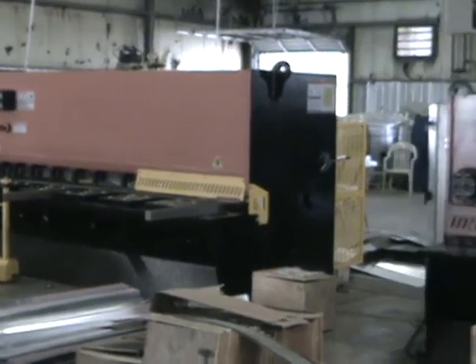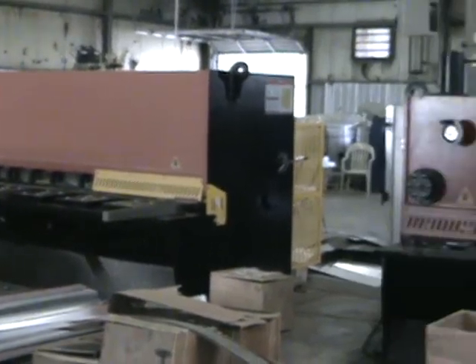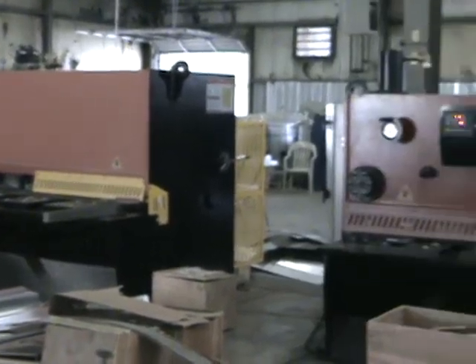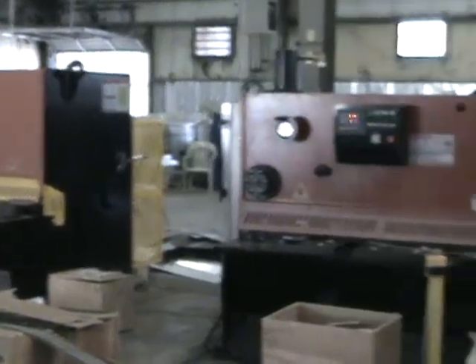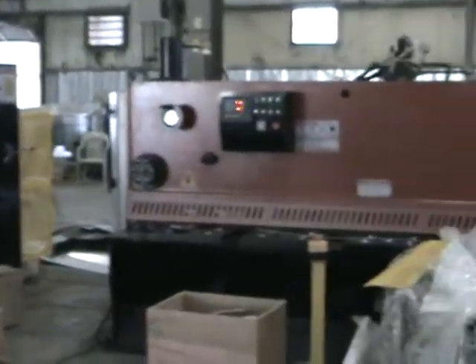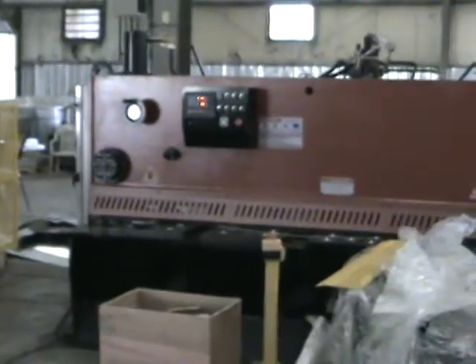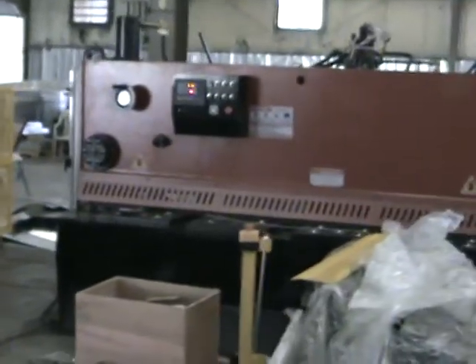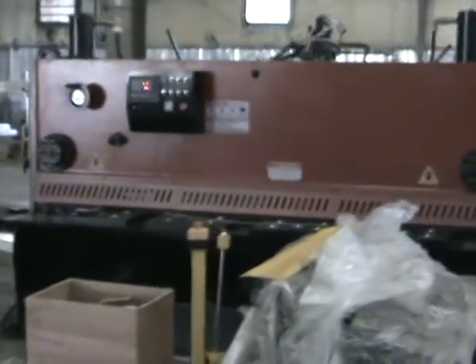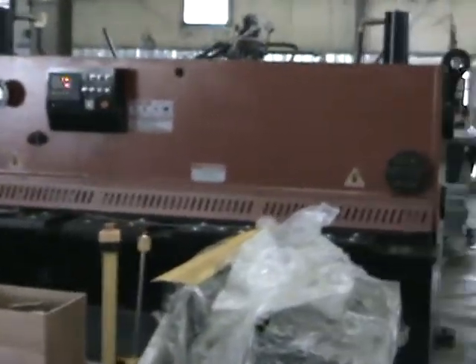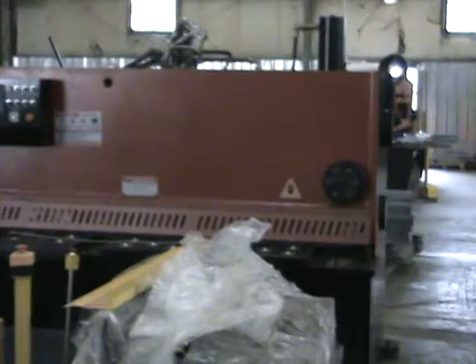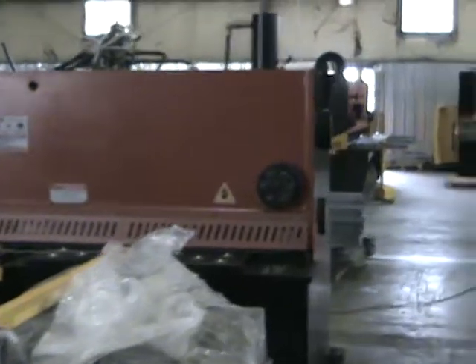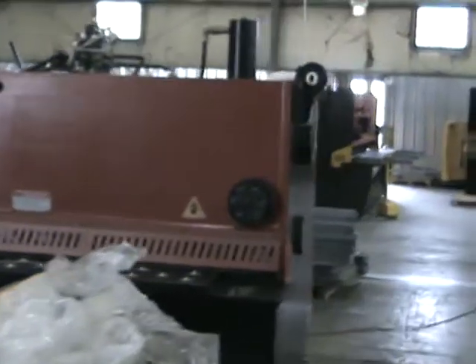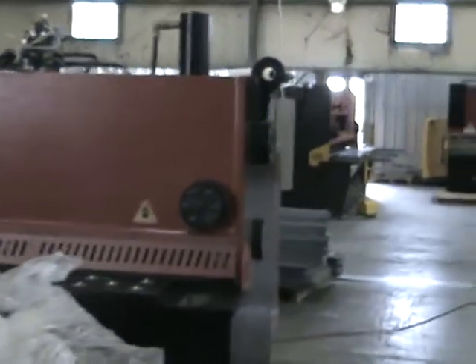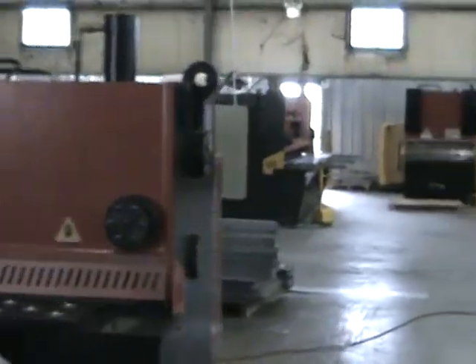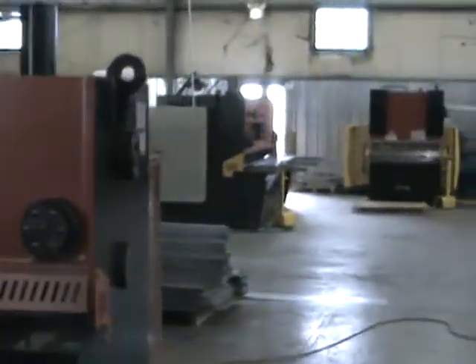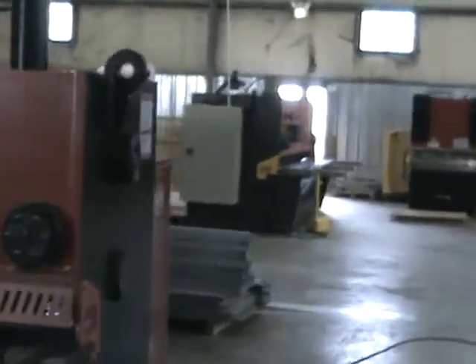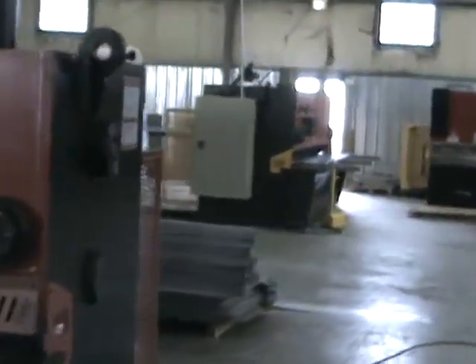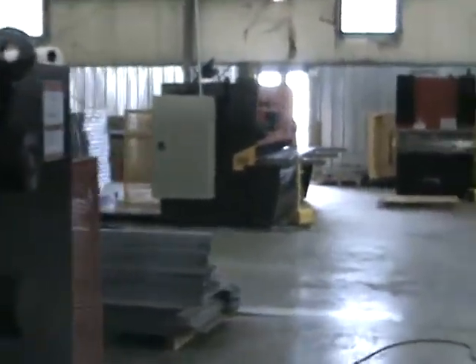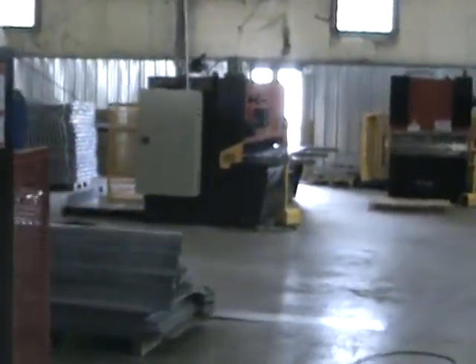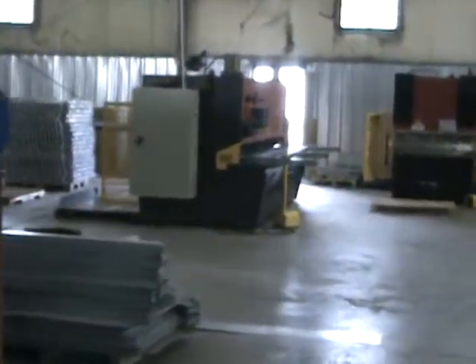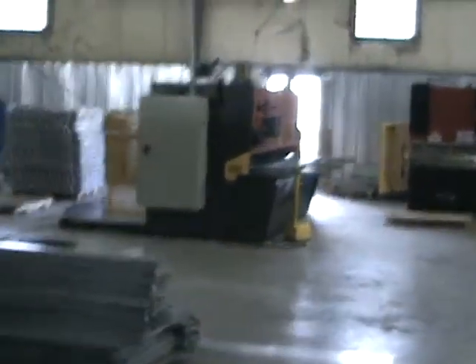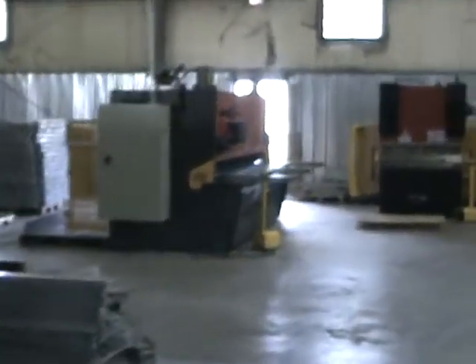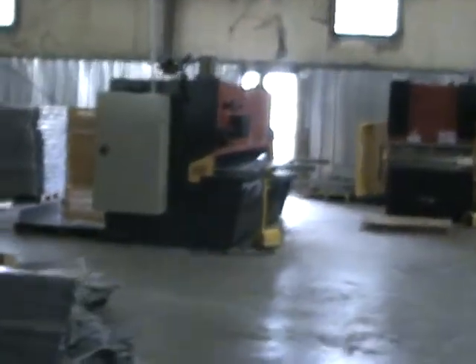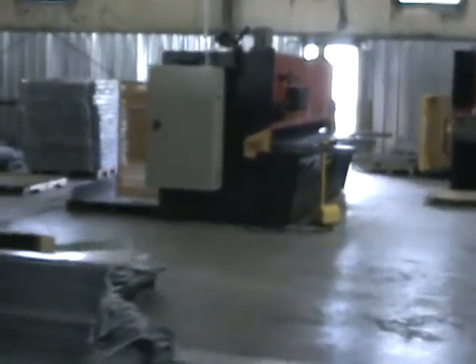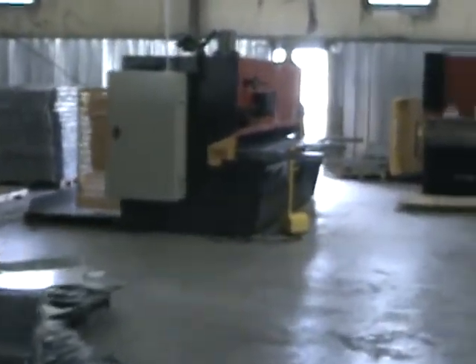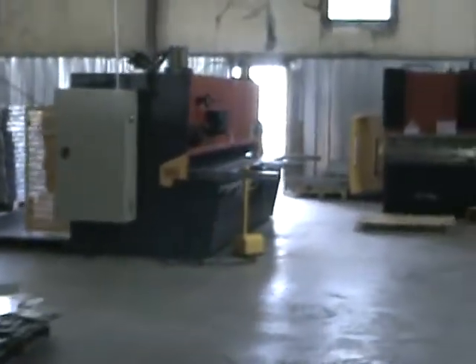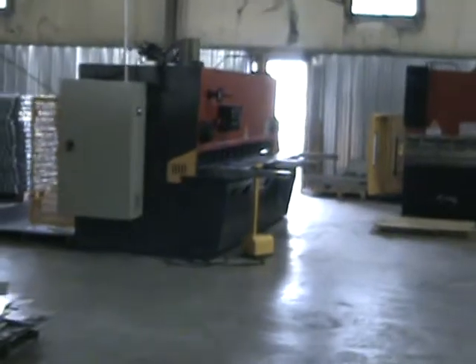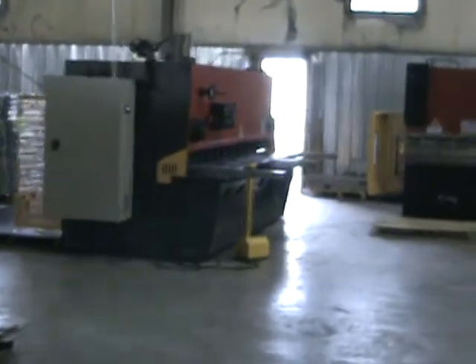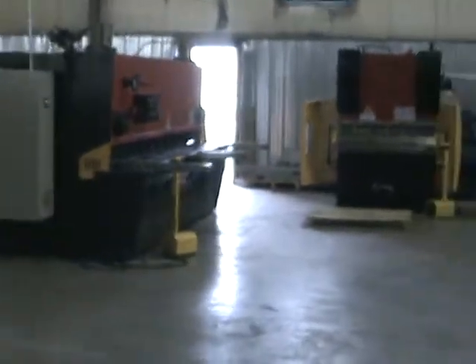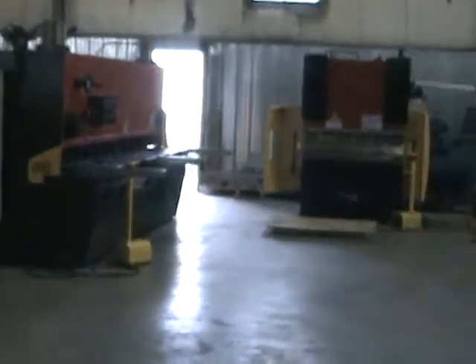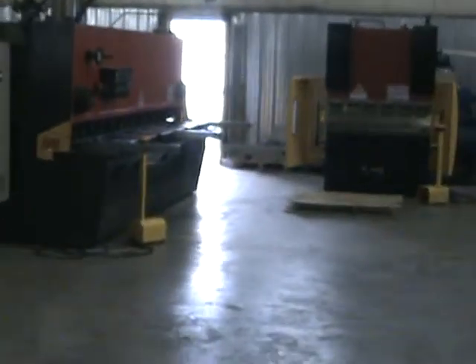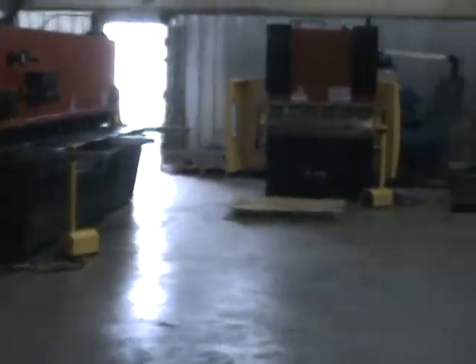This is Grand International. We import press brakes, shears, and turret punch presses.